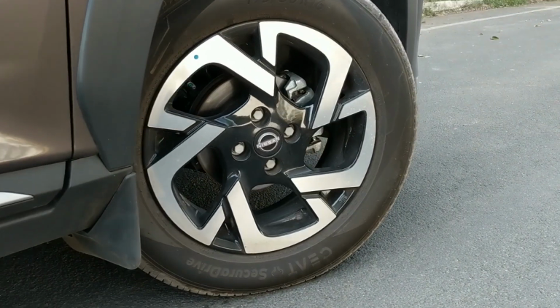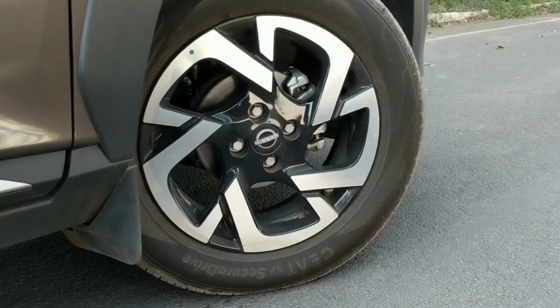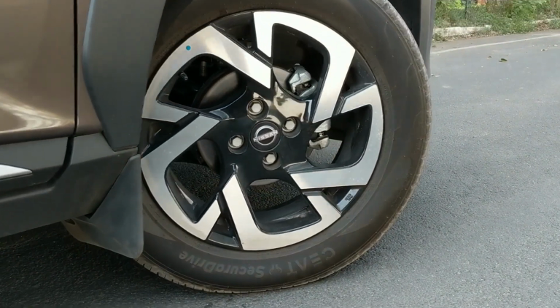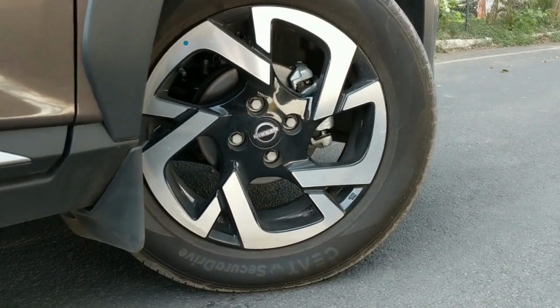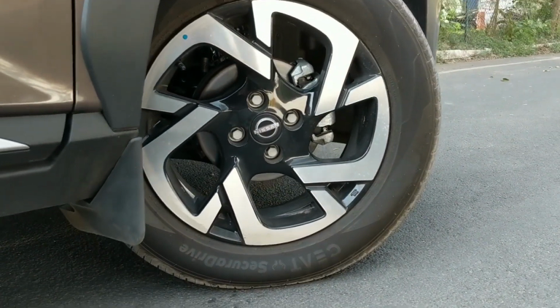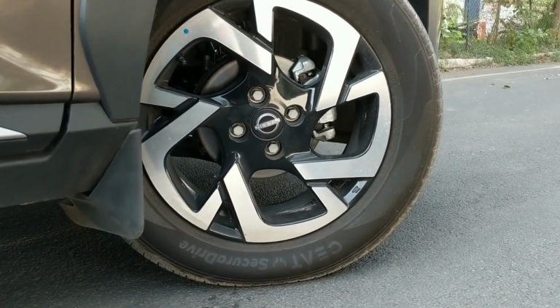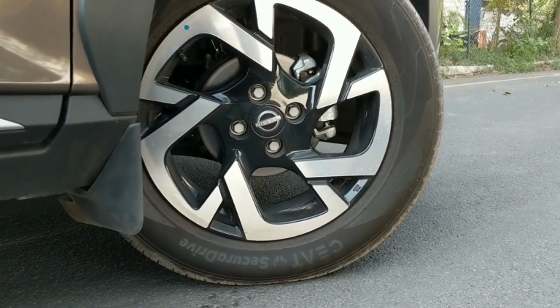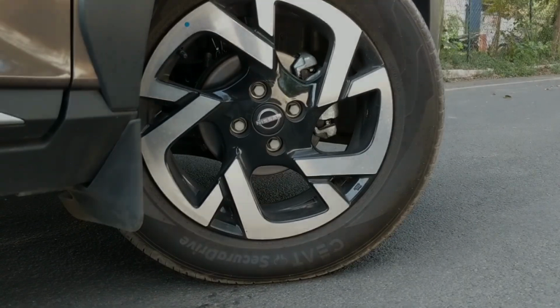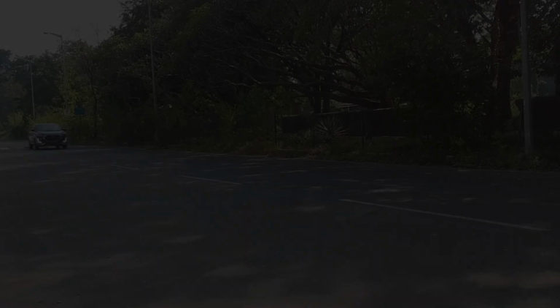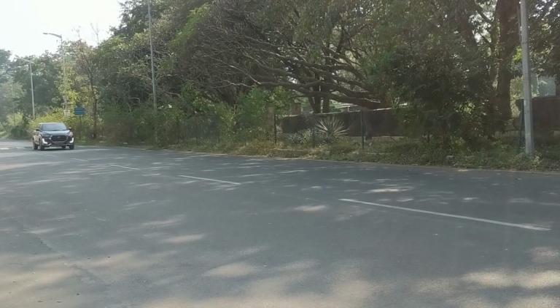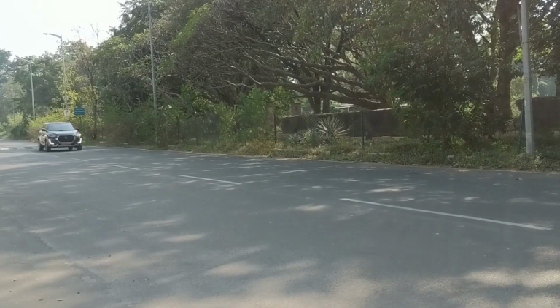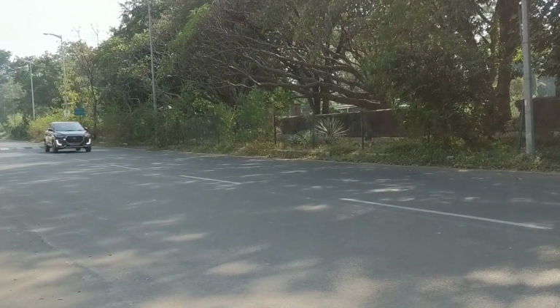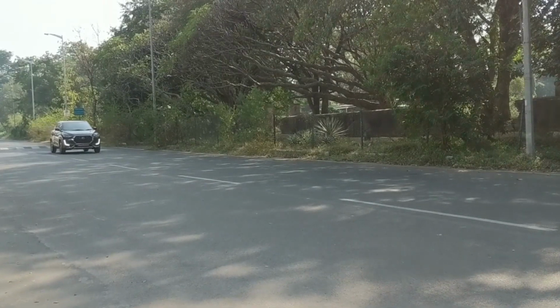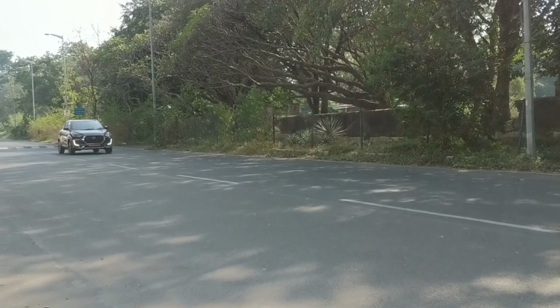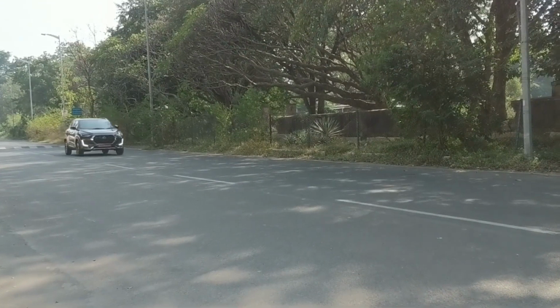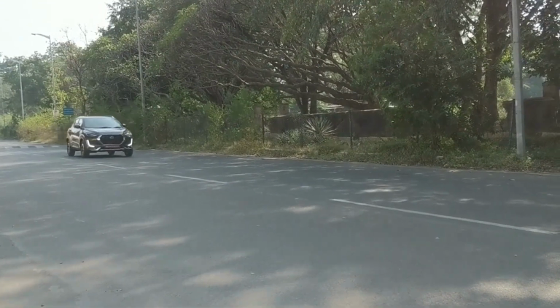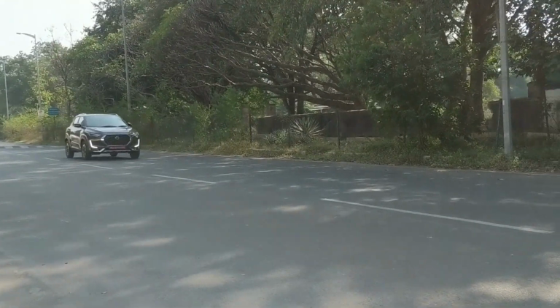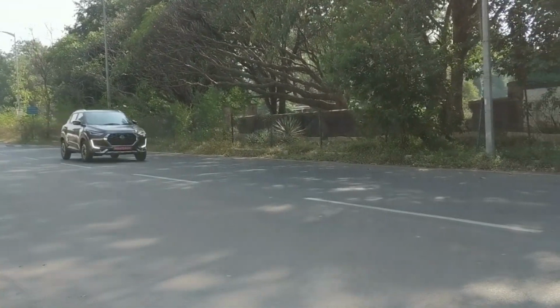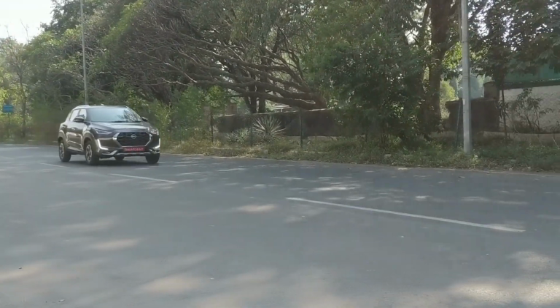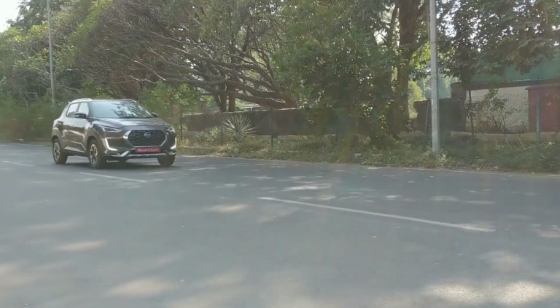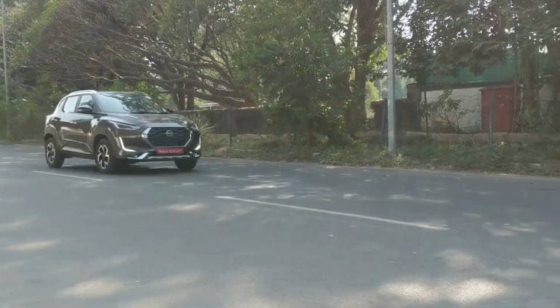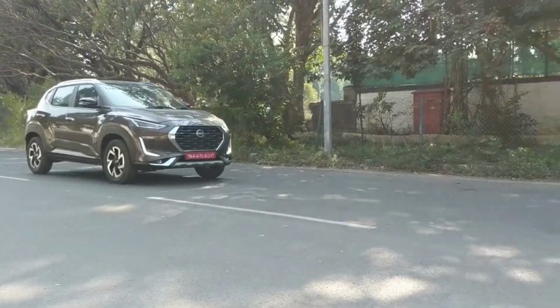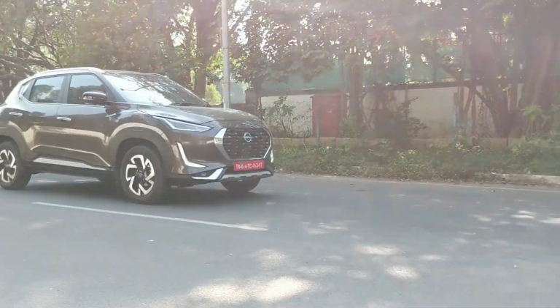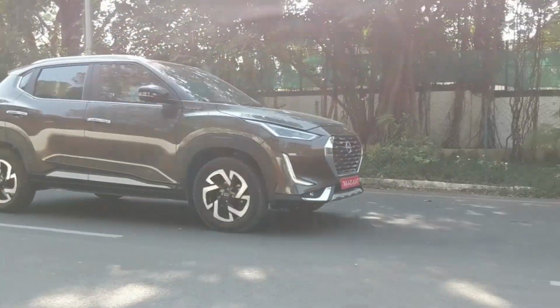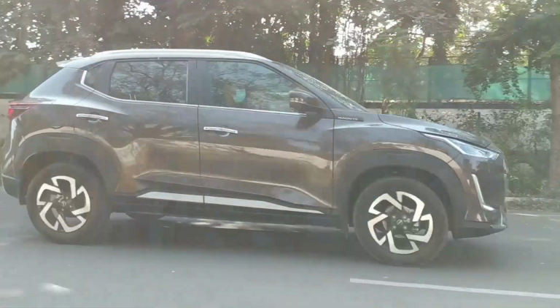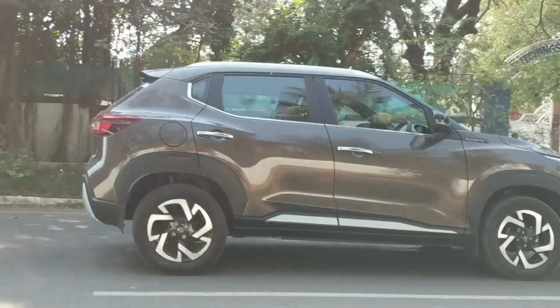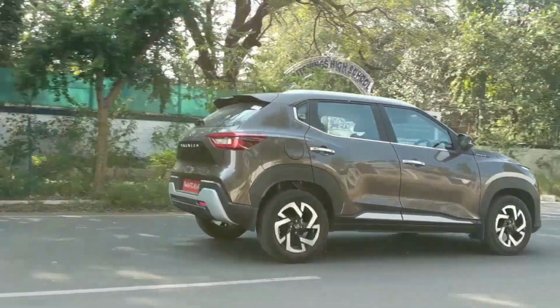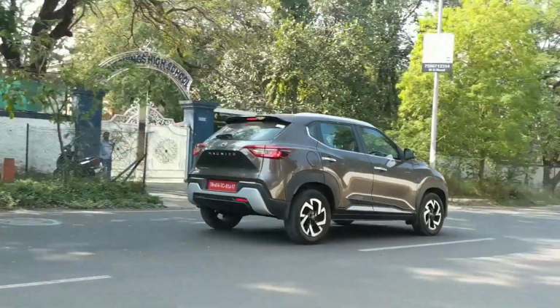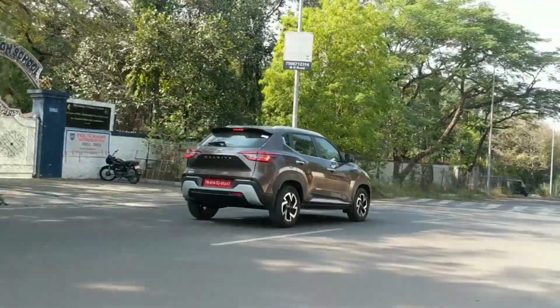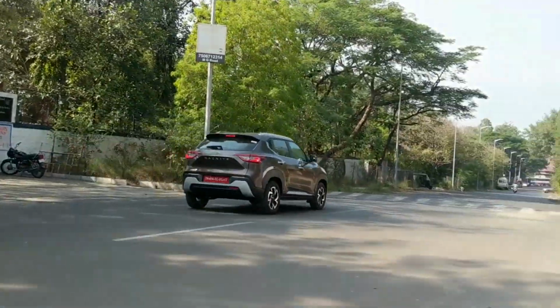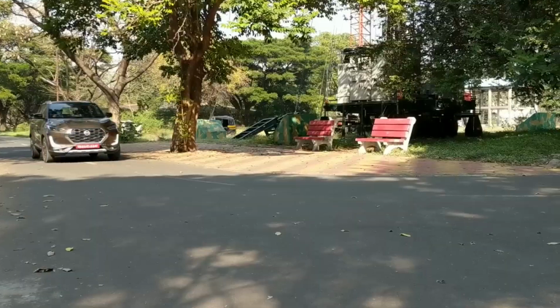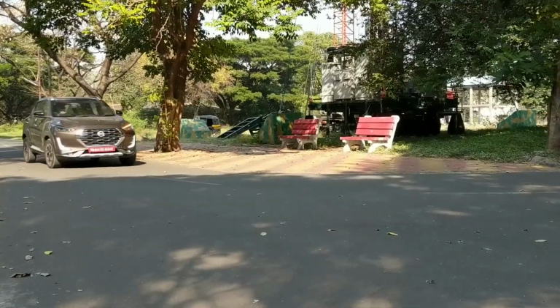Let's talk about the ride now. The Nissan Magnite has good ride quality and is well equipped to handle our roads. Furthermore, its dimensions and maneuverability make it easy to use as a city car.